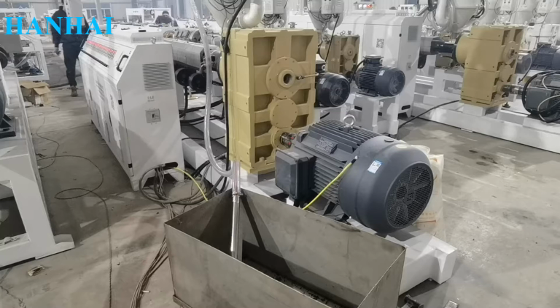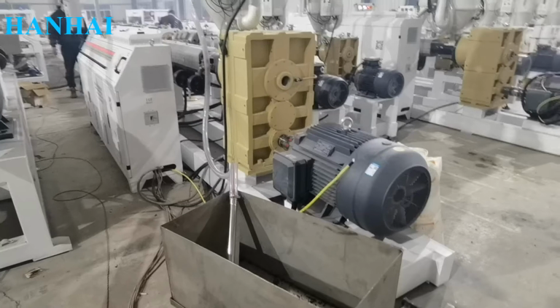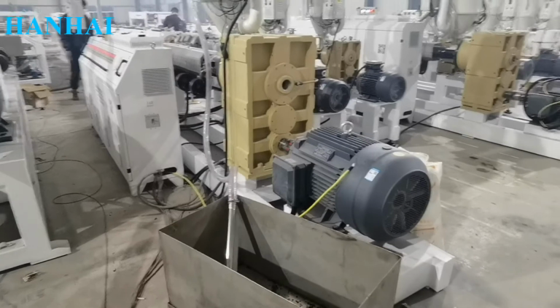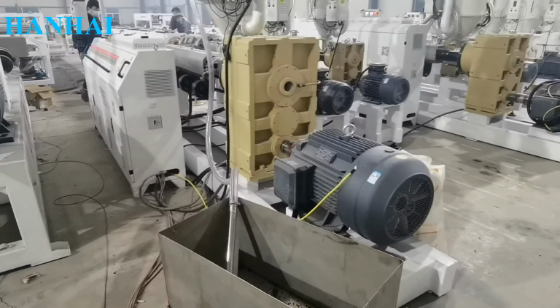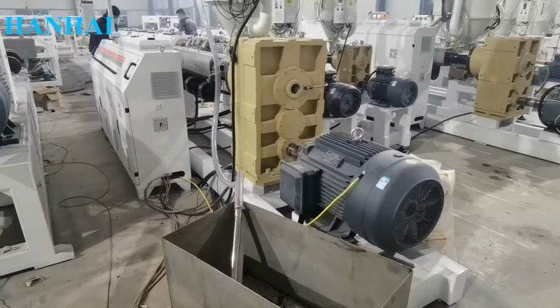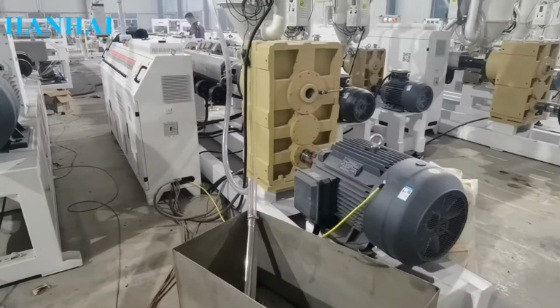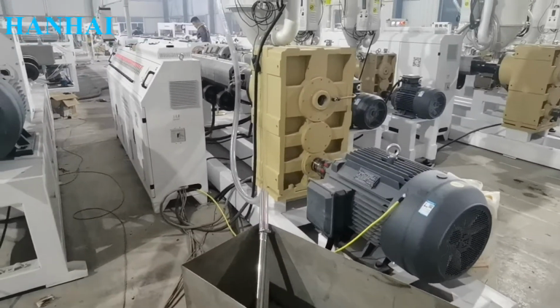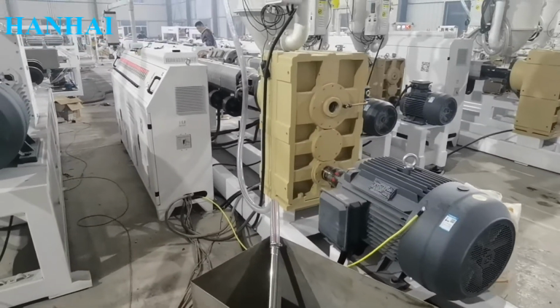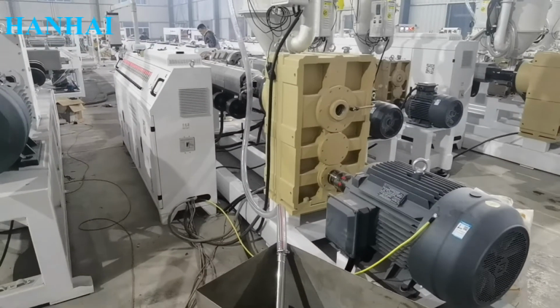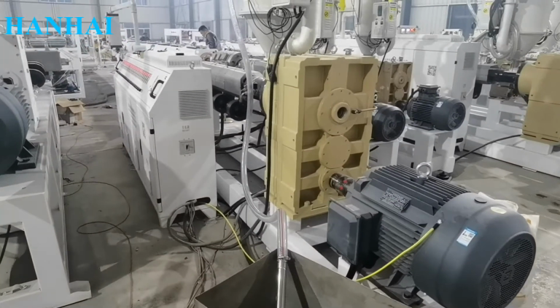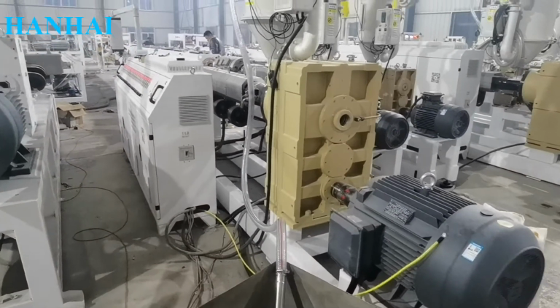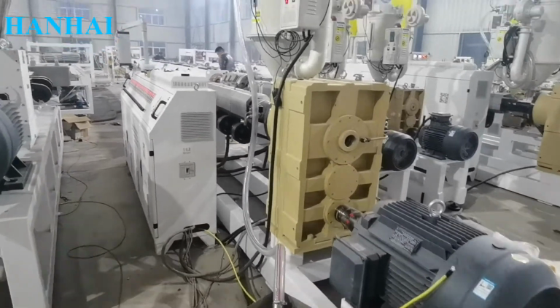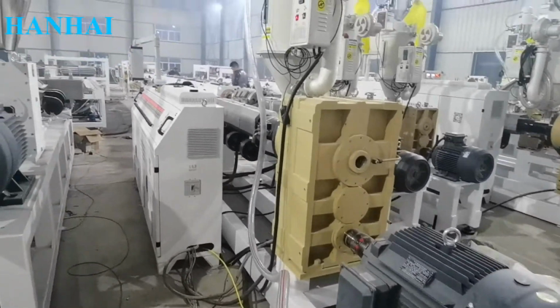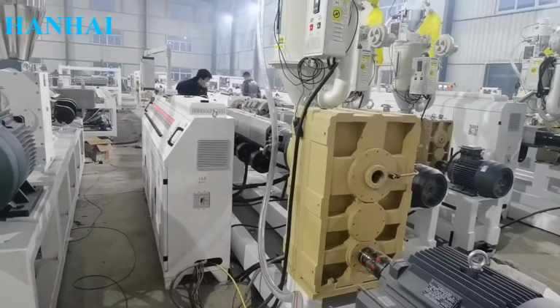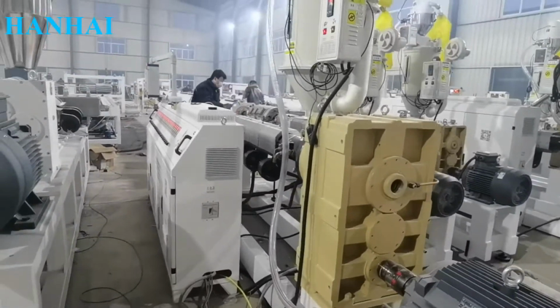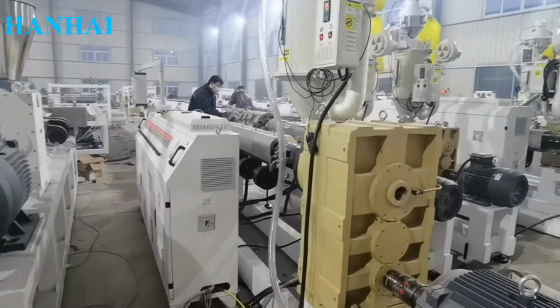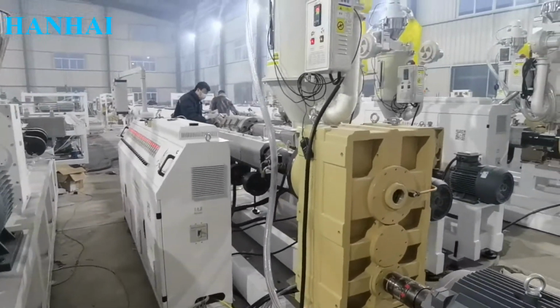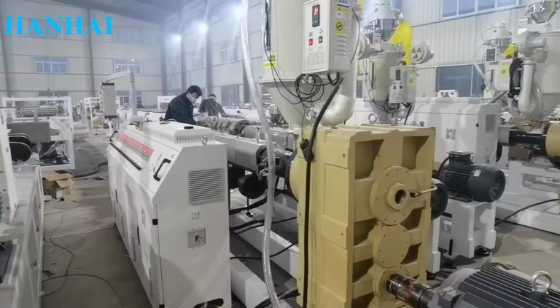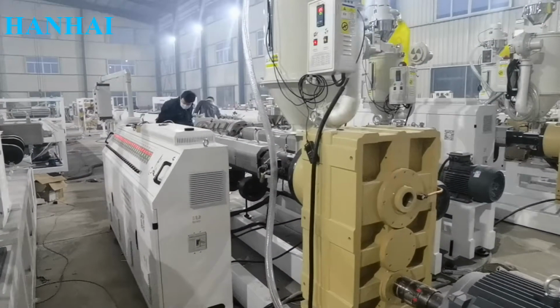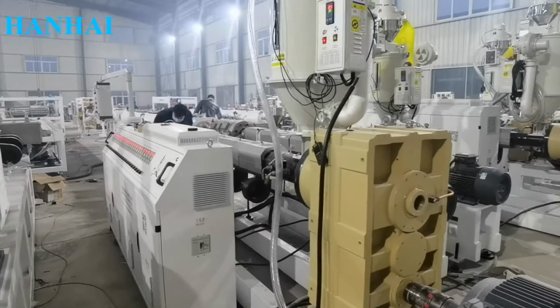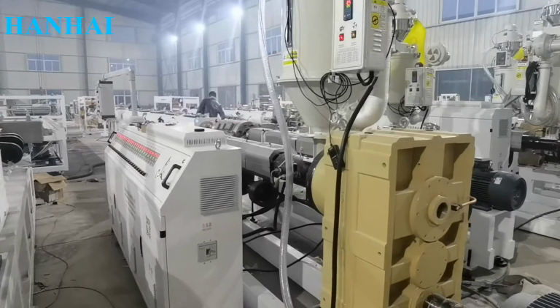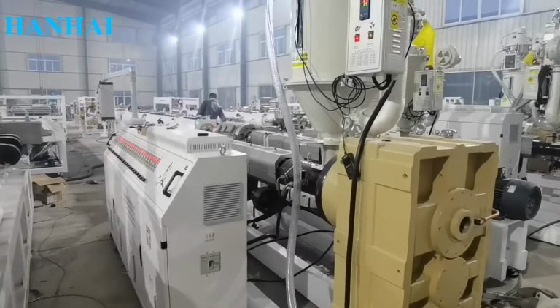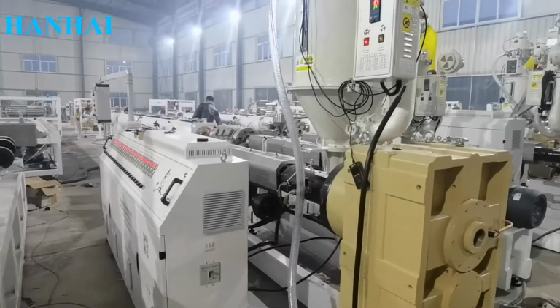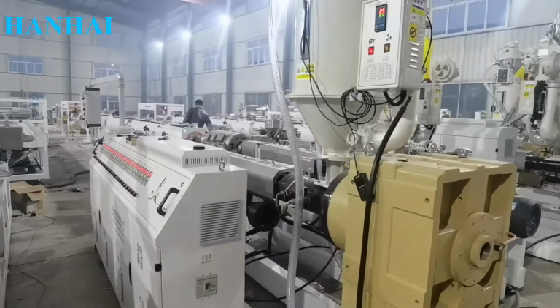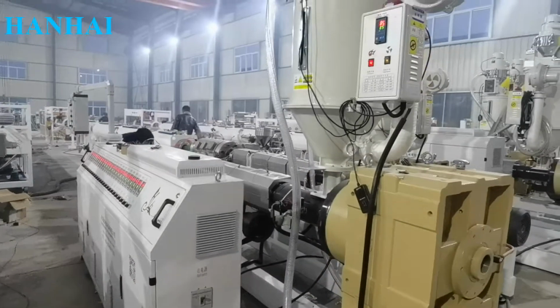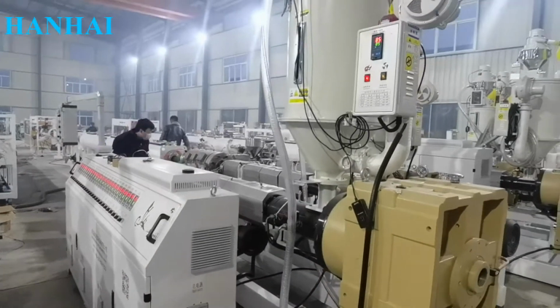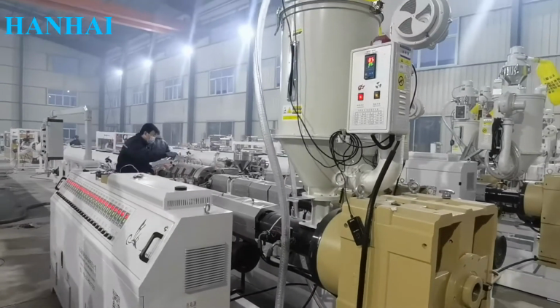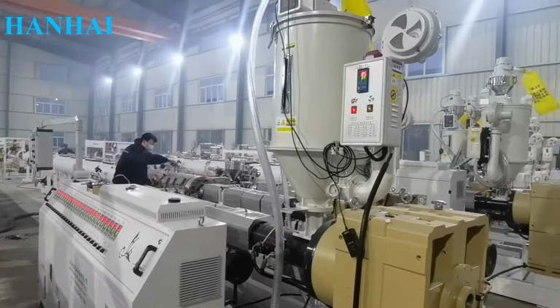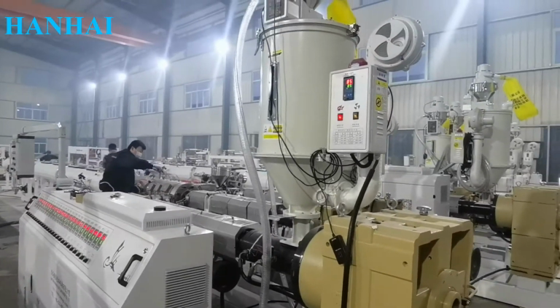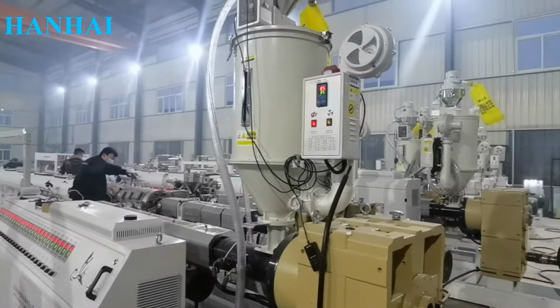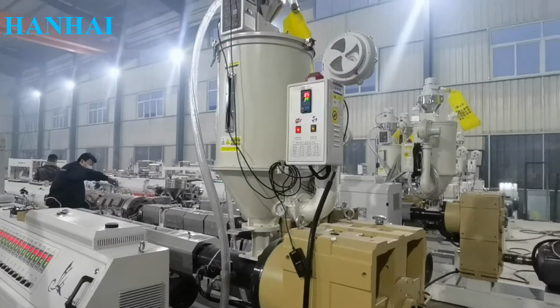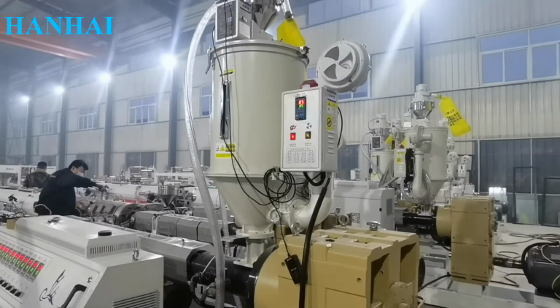Today we are going to show you how to run an HDPE pipe extrusion machine. You will see the whole process from the very beginning to the end.